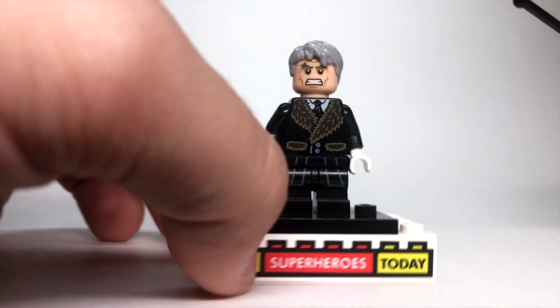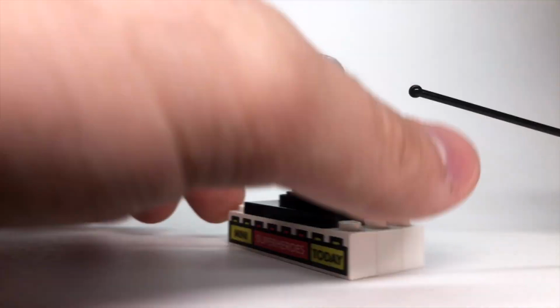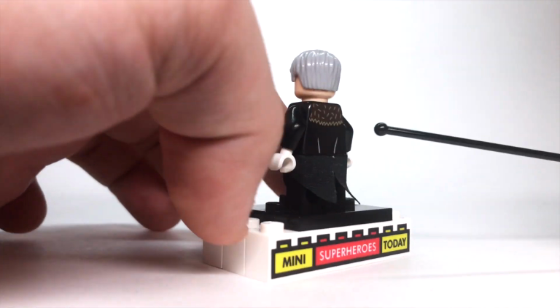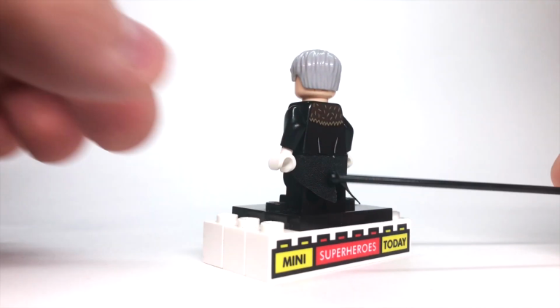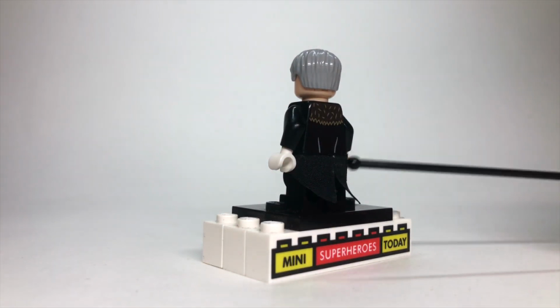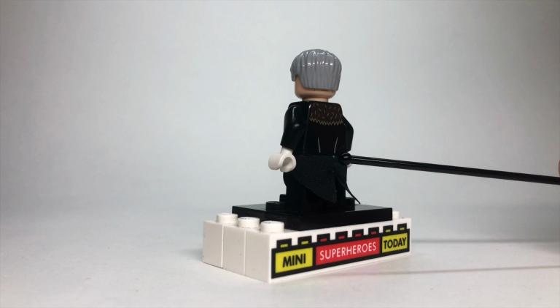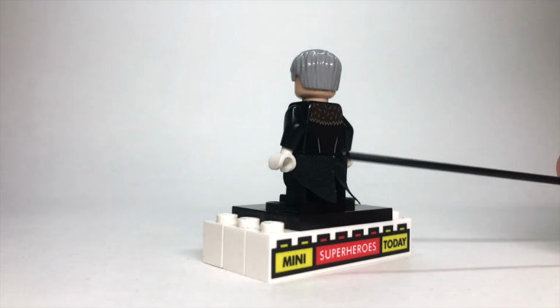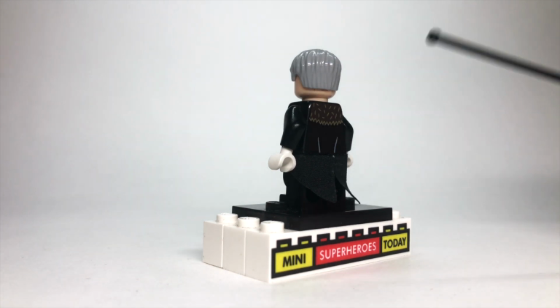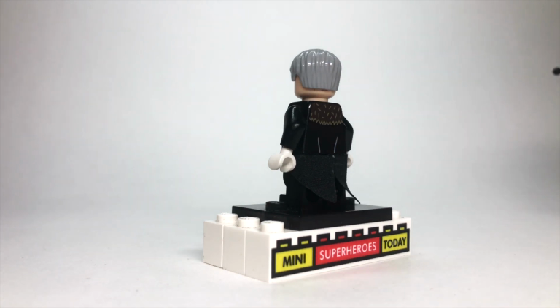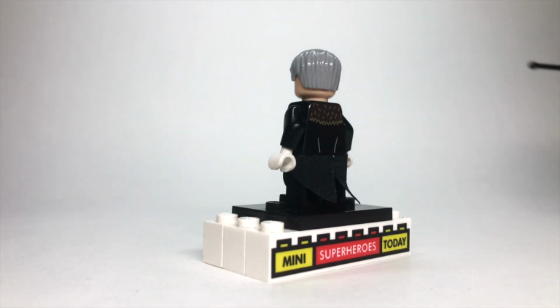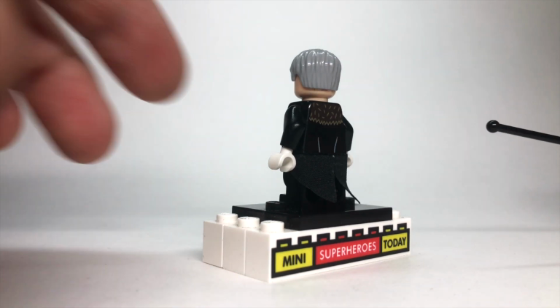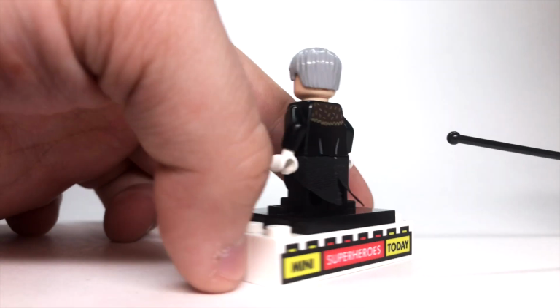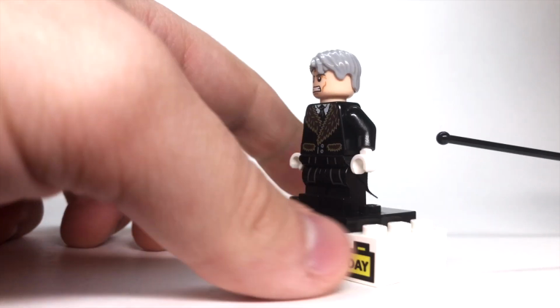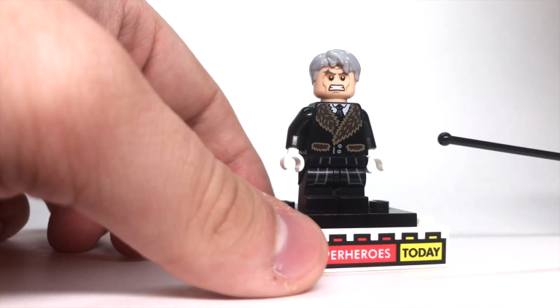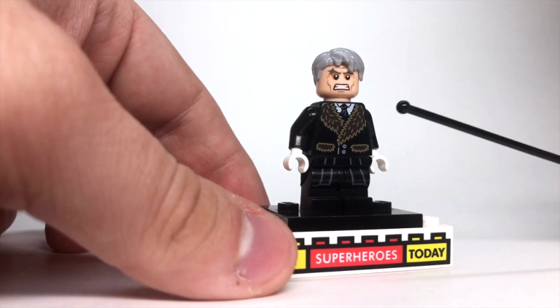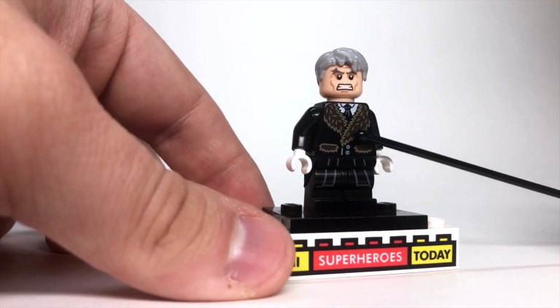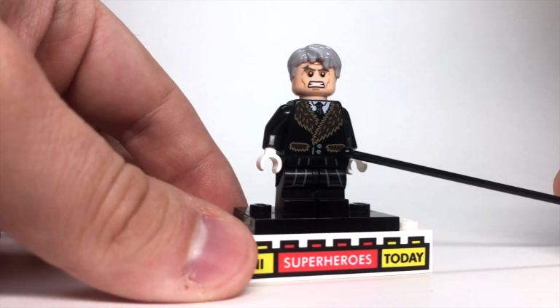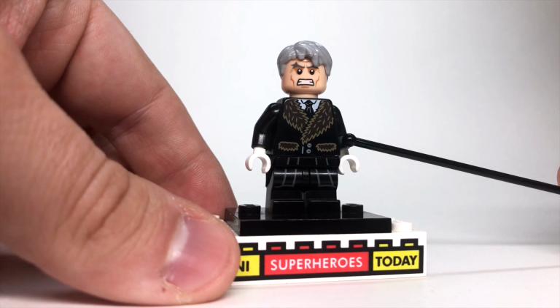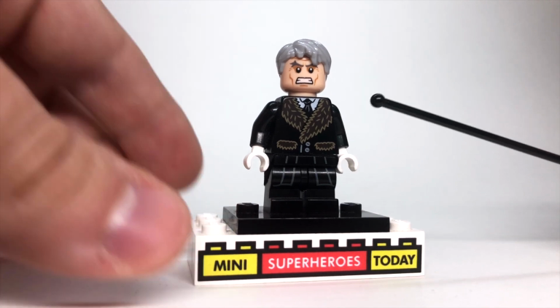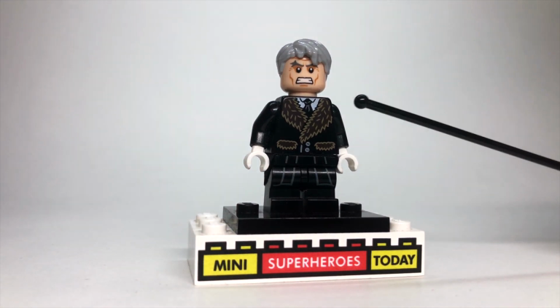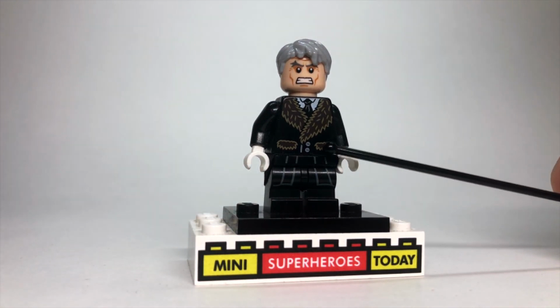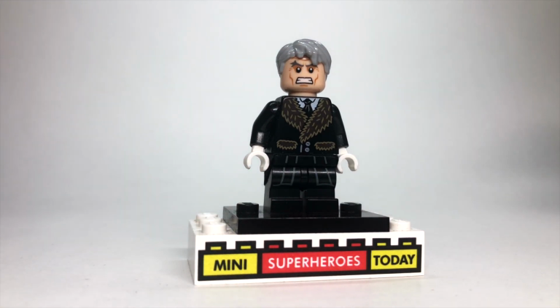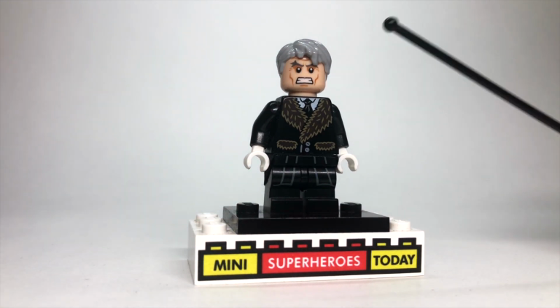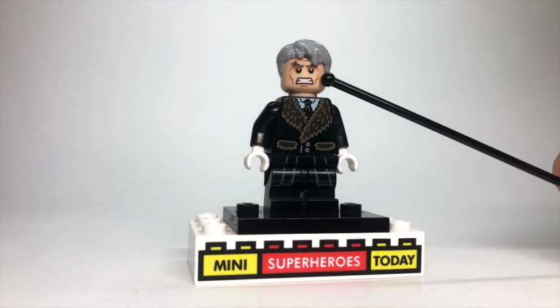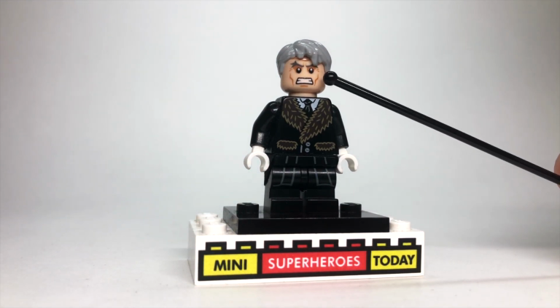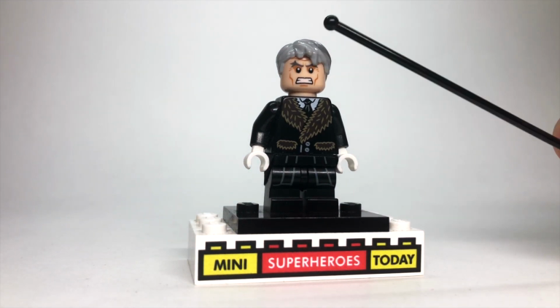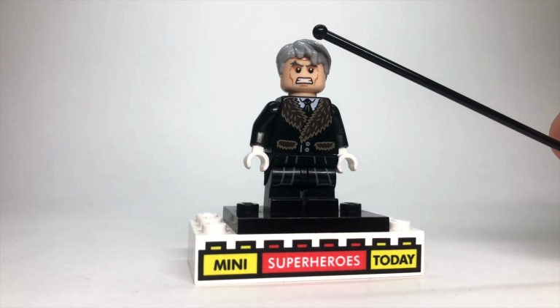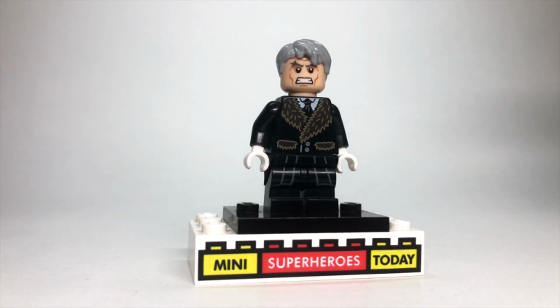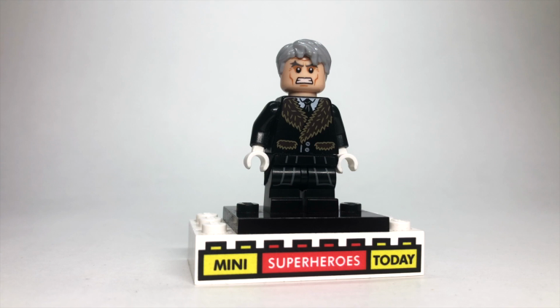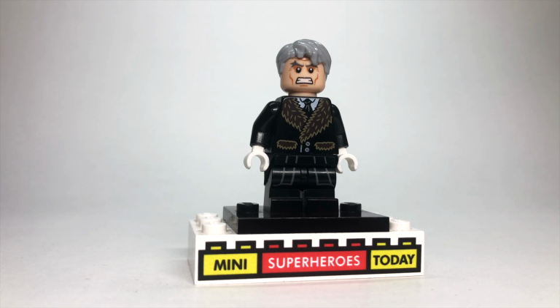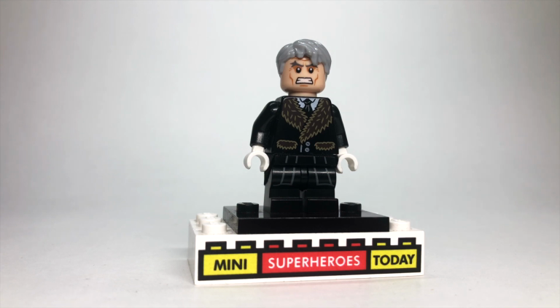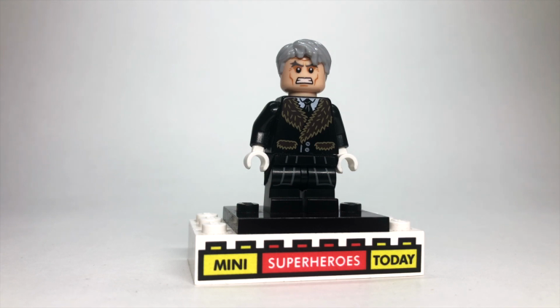For a little added extra detail, I put the little tailpiece on from Flitwick from the same collectible minifigure series. The torso is from the Penguin from the Lego DC Comics line, the face is from Magneto, and the gray hair is from Old Man Han Solo.